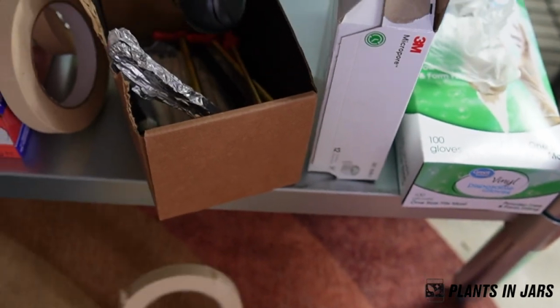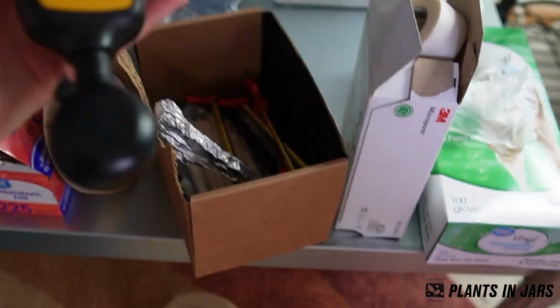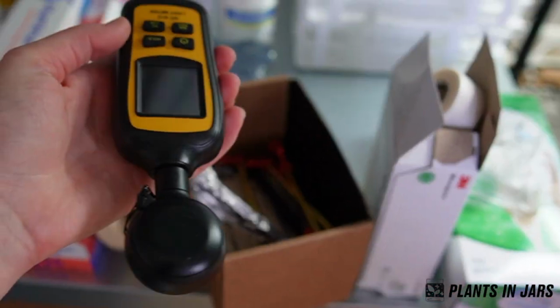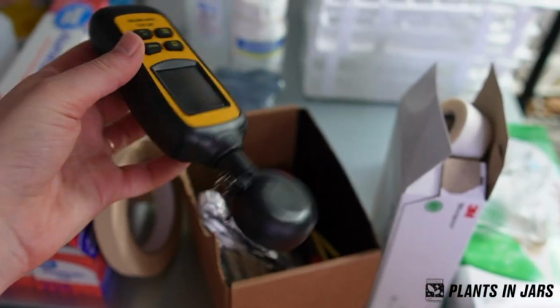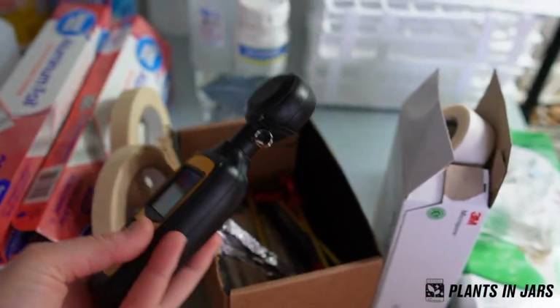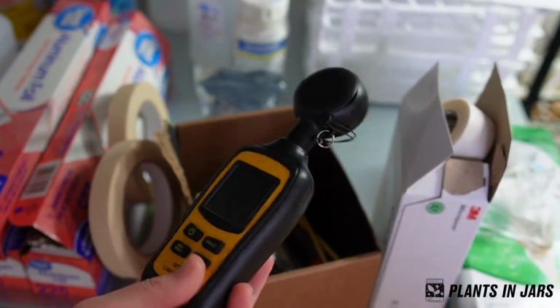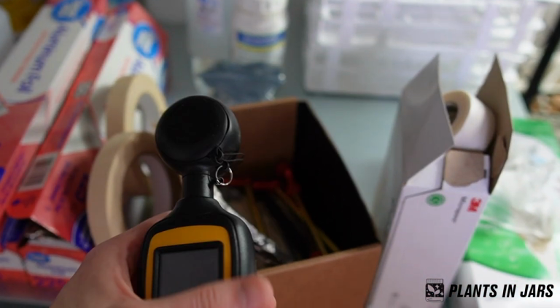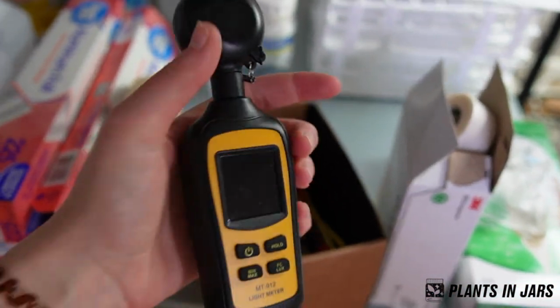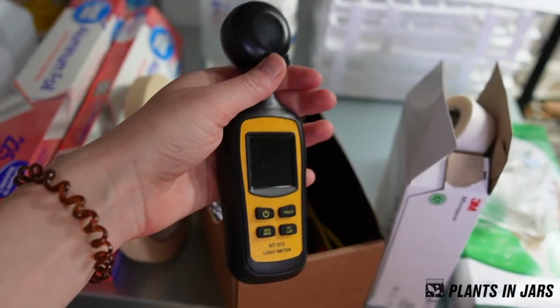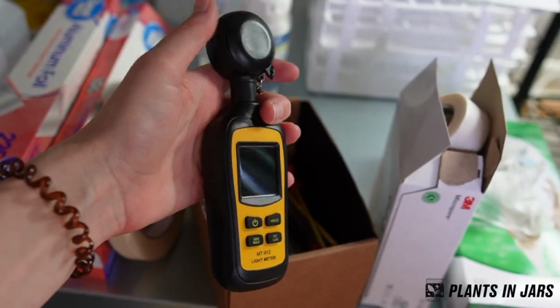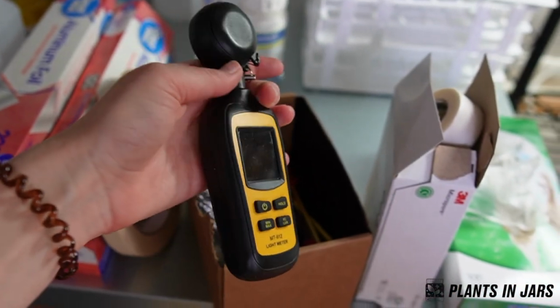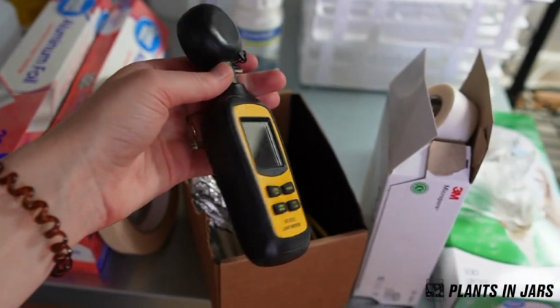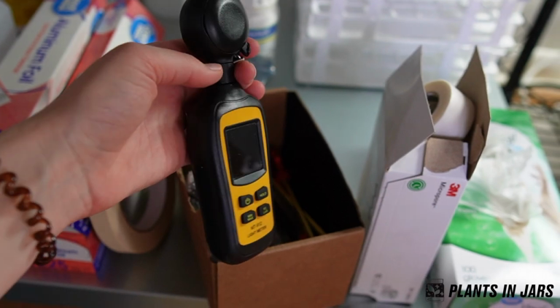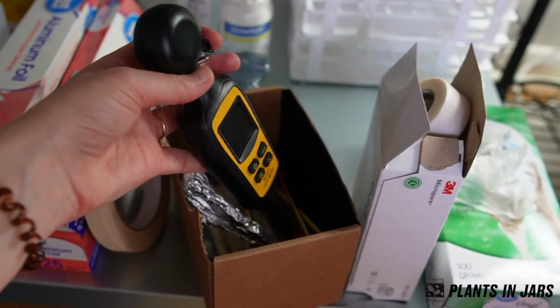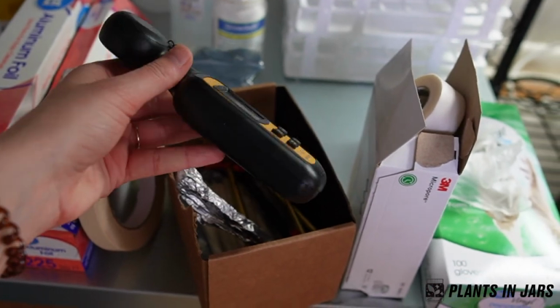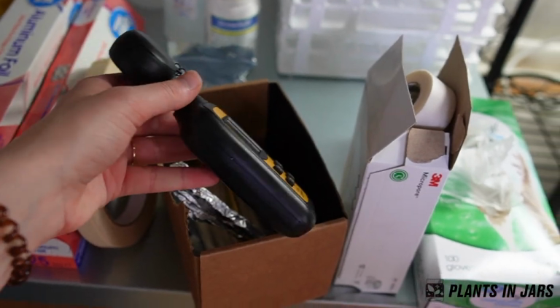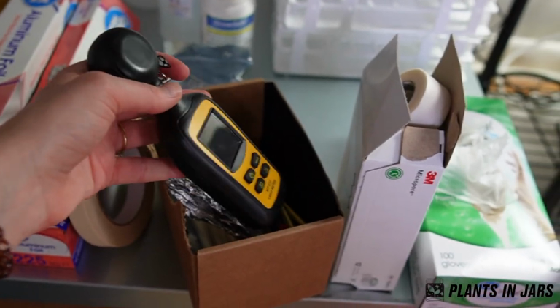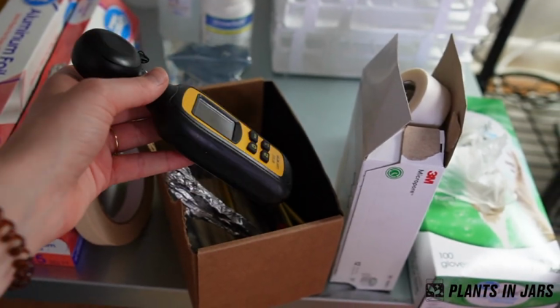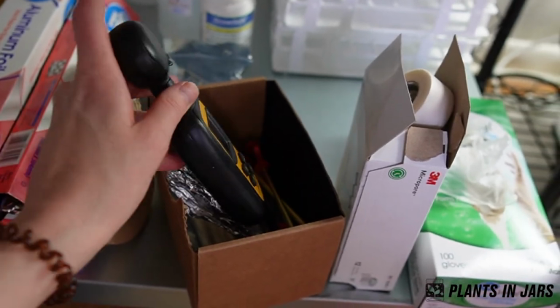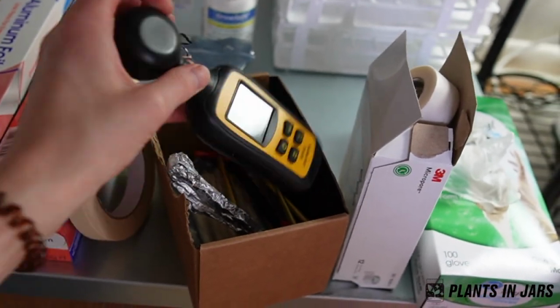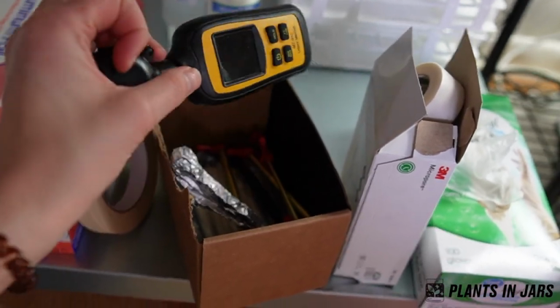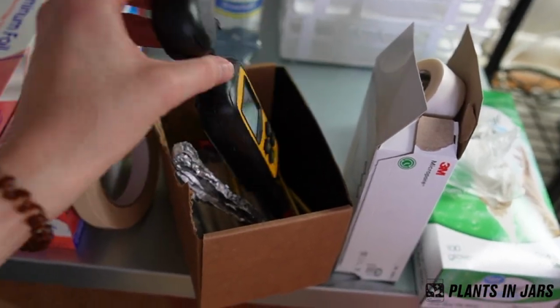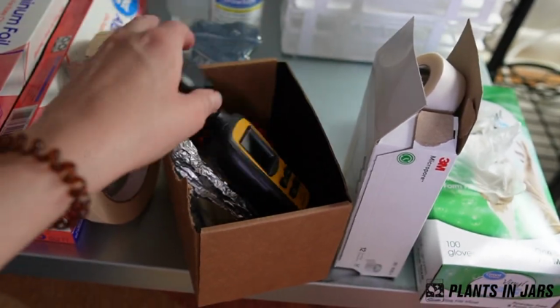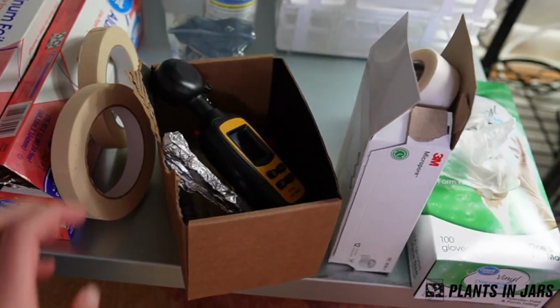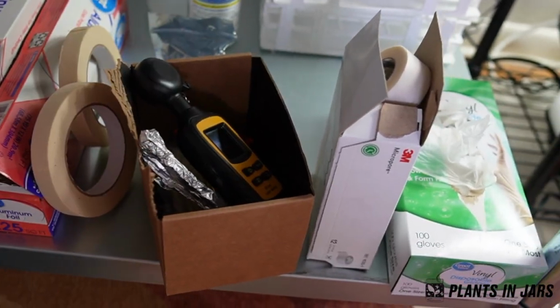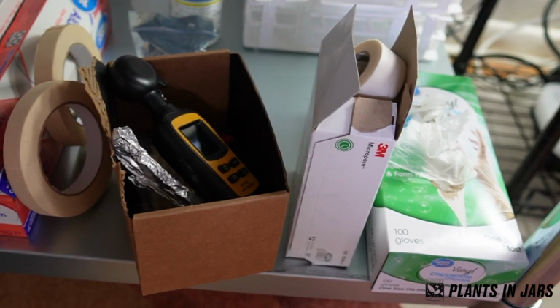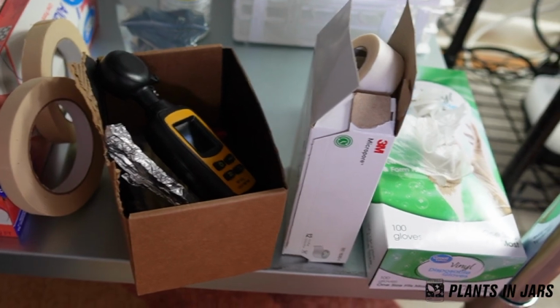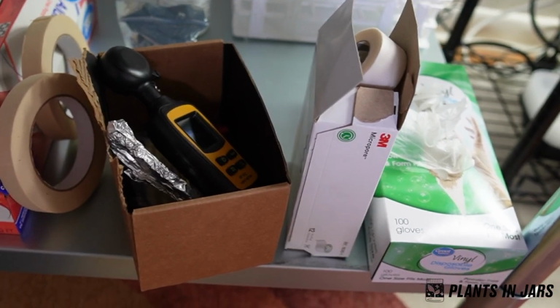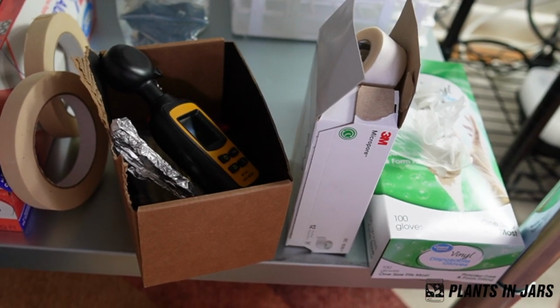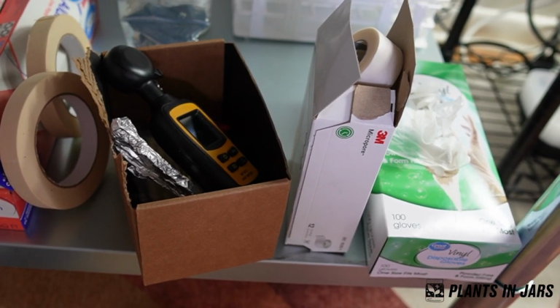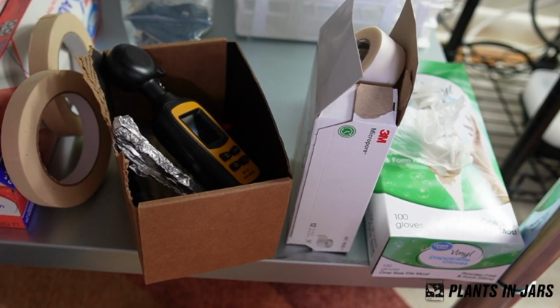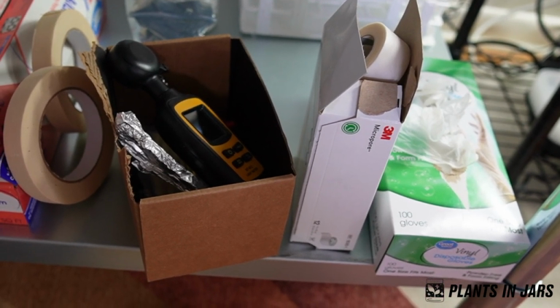There's so much random stuff in this box — a lighter, extra wicks for the alcohol lamp. This is a light meter. I love this thing. If you're not doing tissue culture and you just have plants, this is a super useful tool for trying to figure out if your plants are getting too much or too little light.